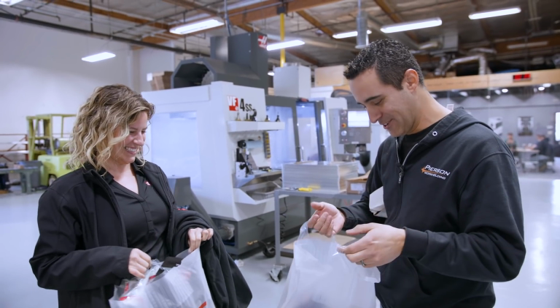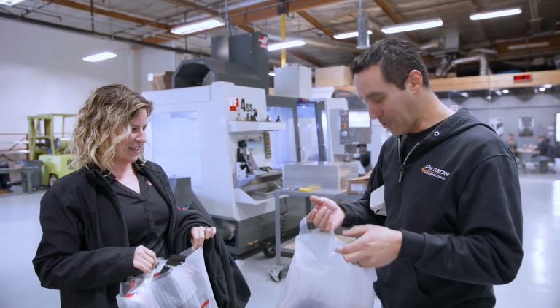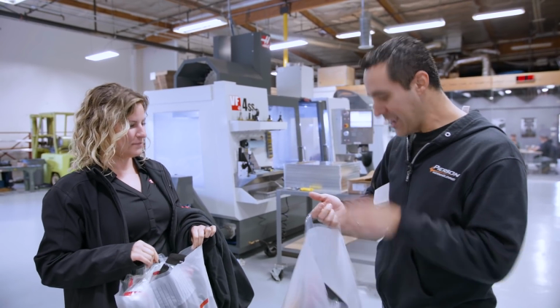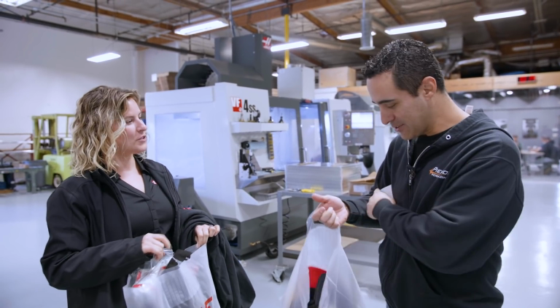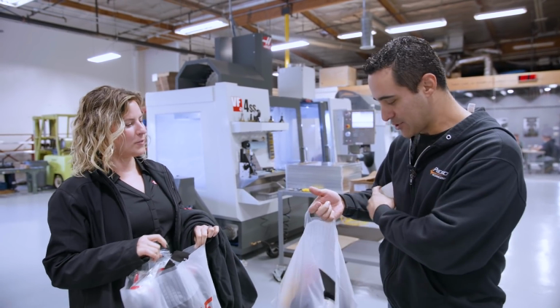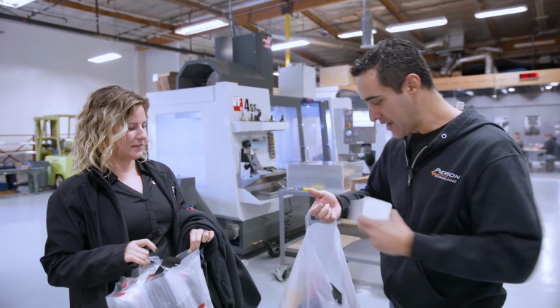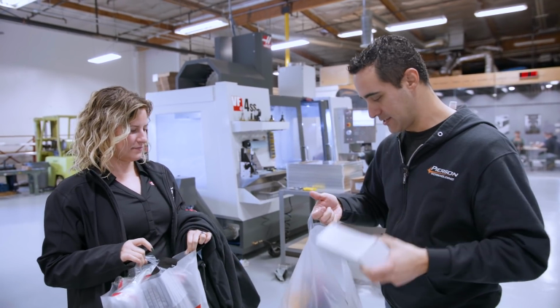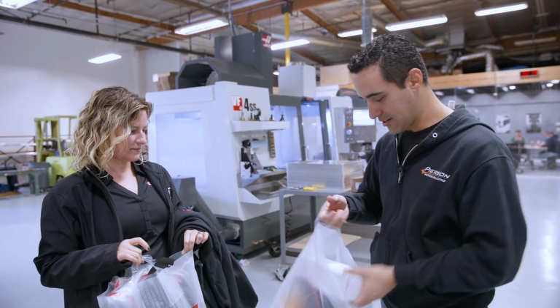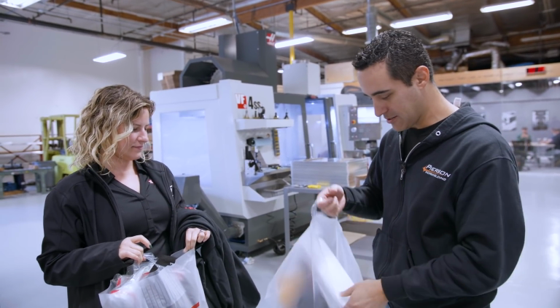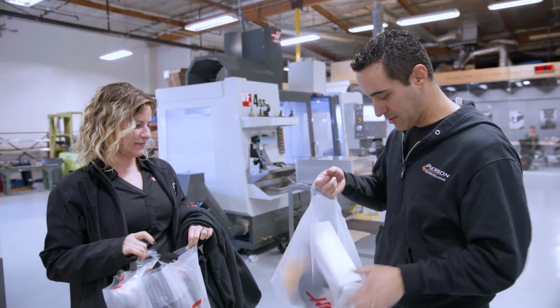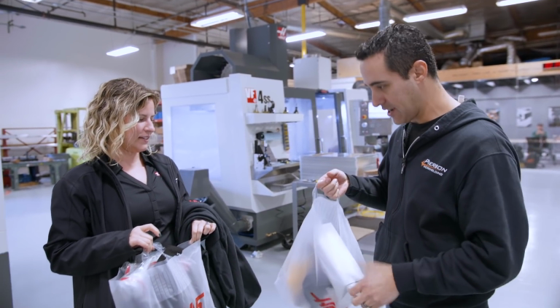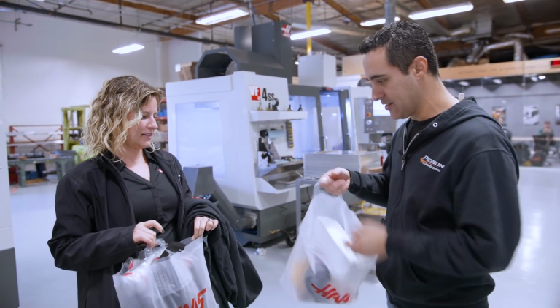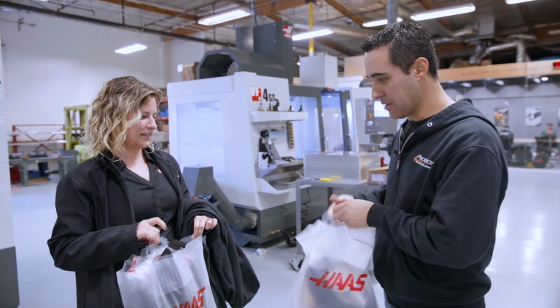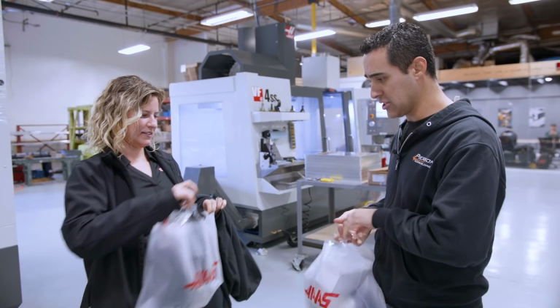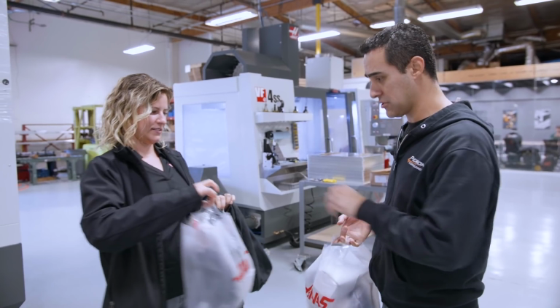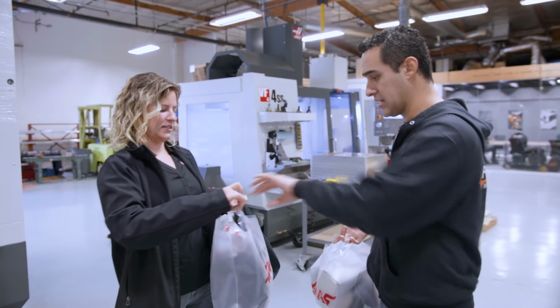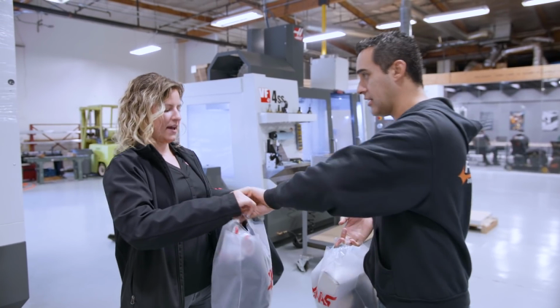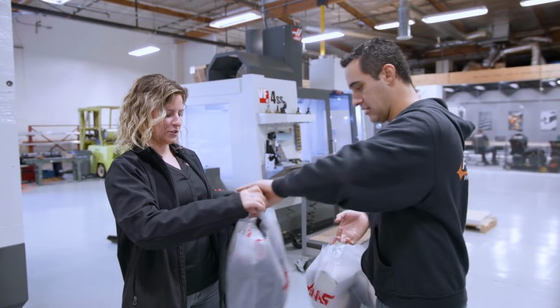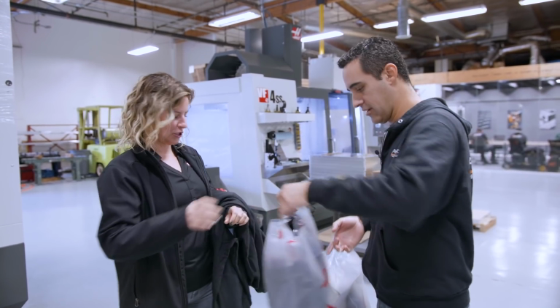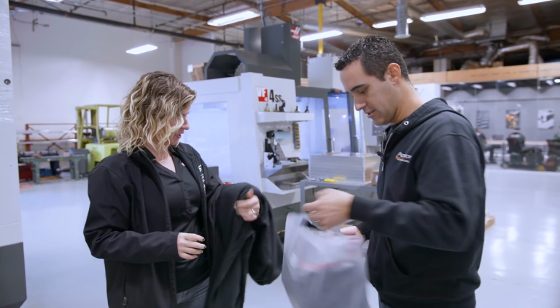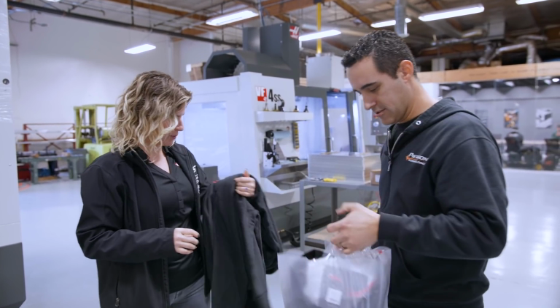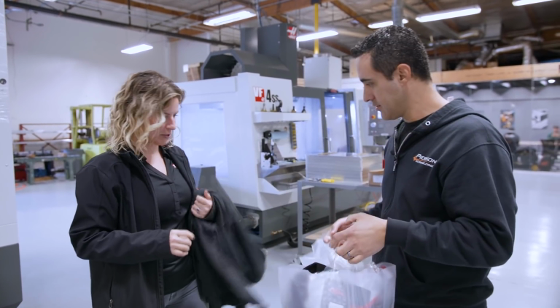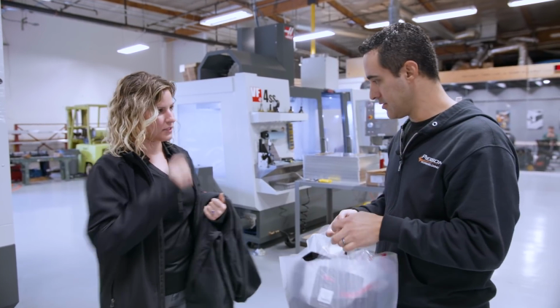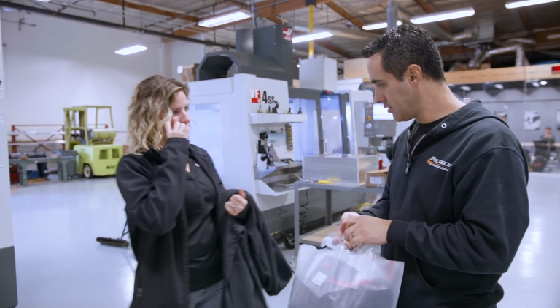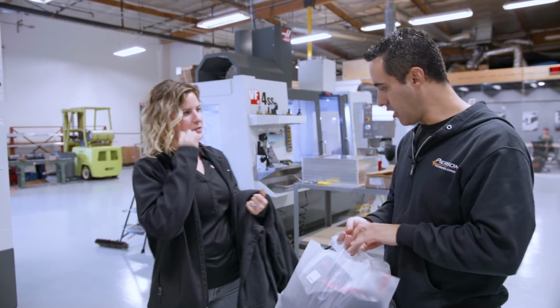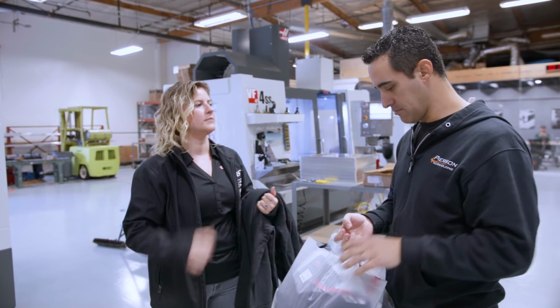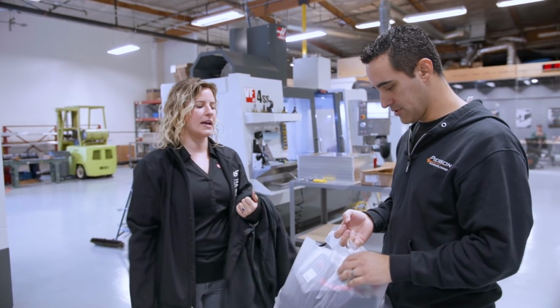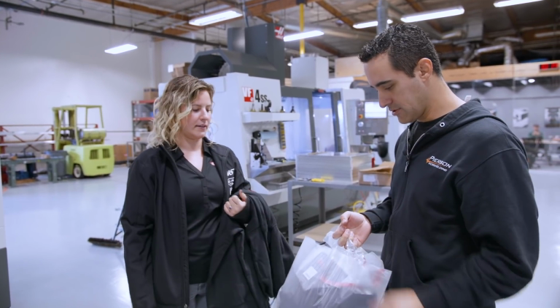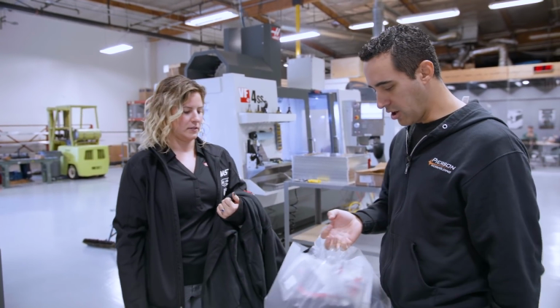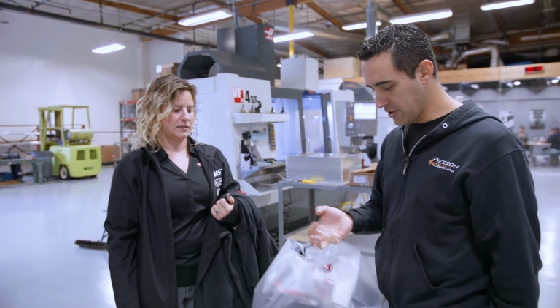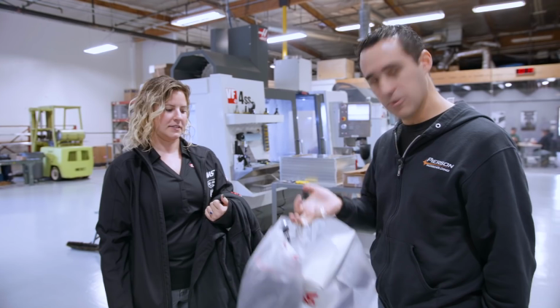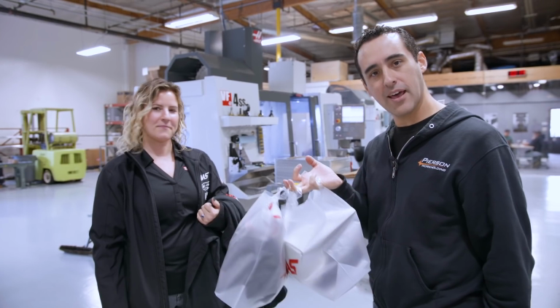Well, thank you Jordan — this is awesome. I'm excited. There are plenty of shirts for the guys, a couple of sweatshirts in there too. We're all loaded up. Thanks for coming by — good to see you.